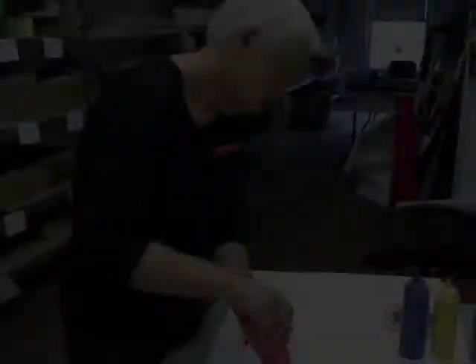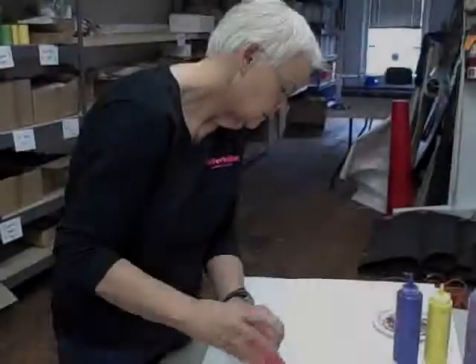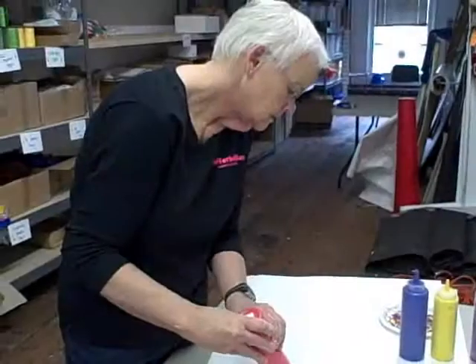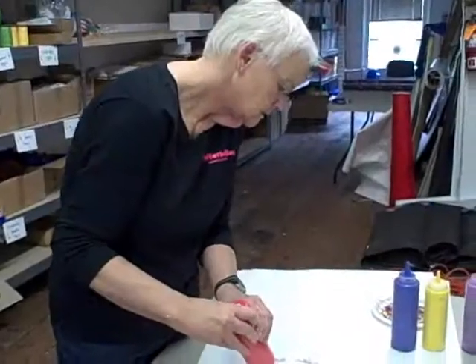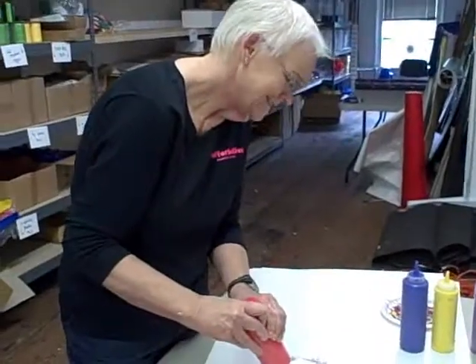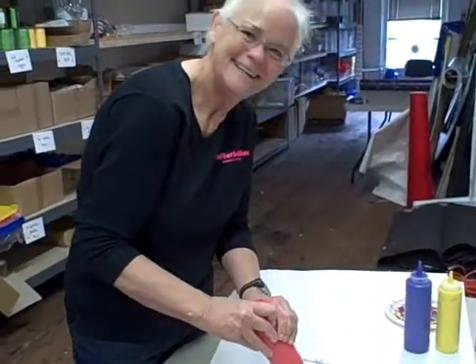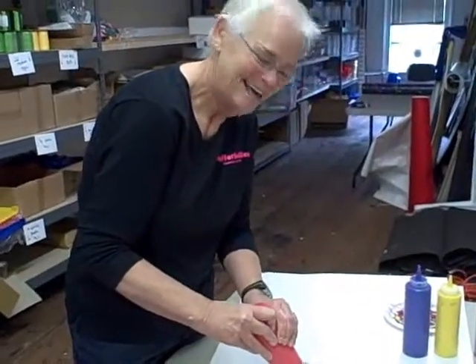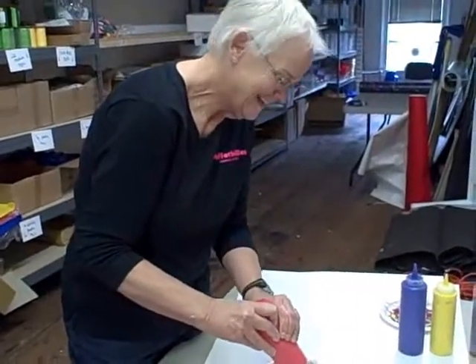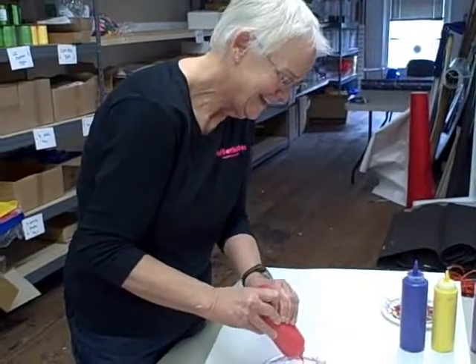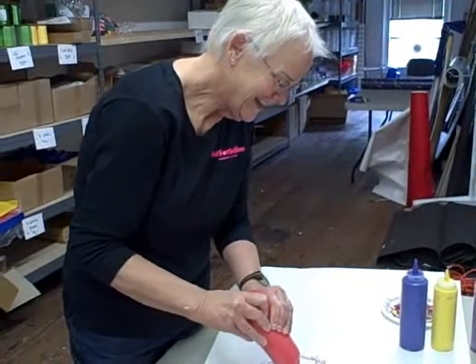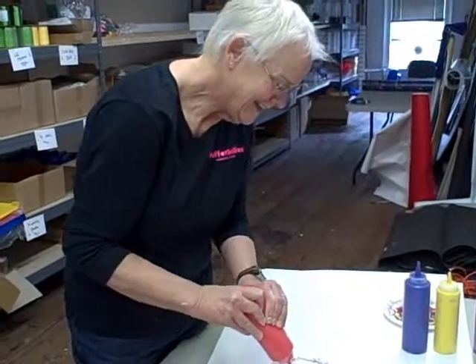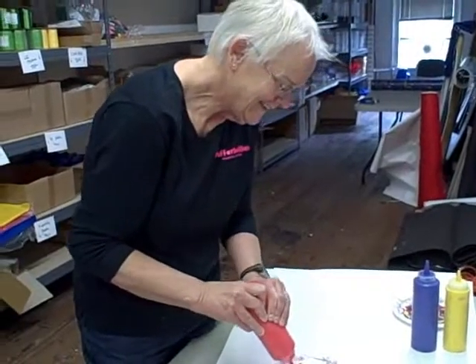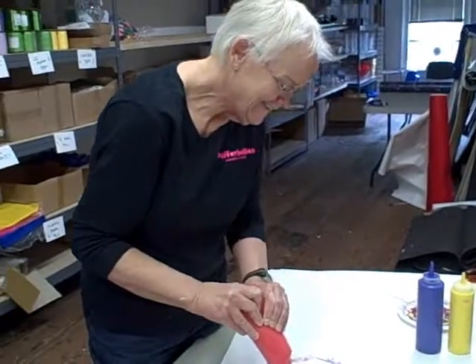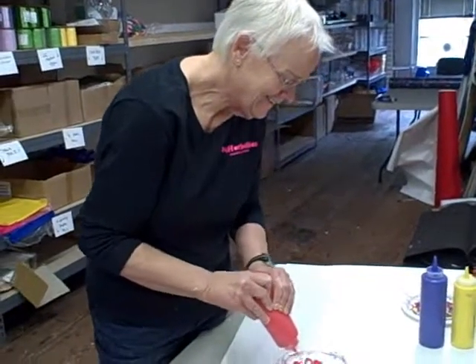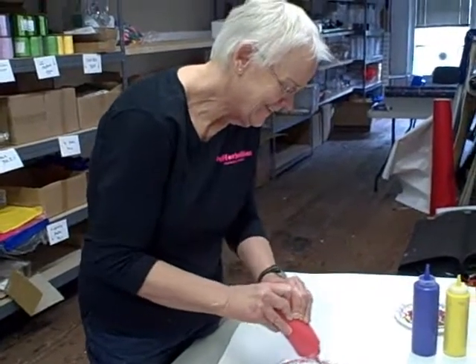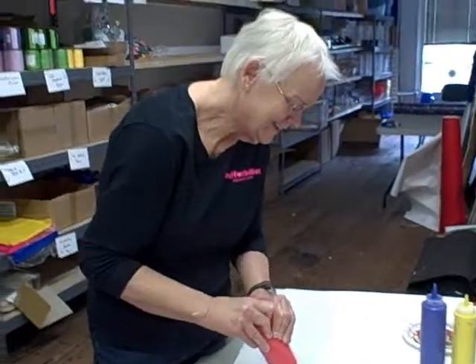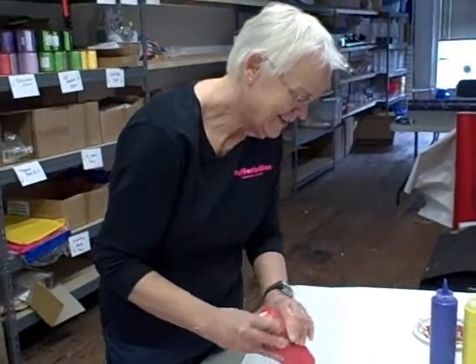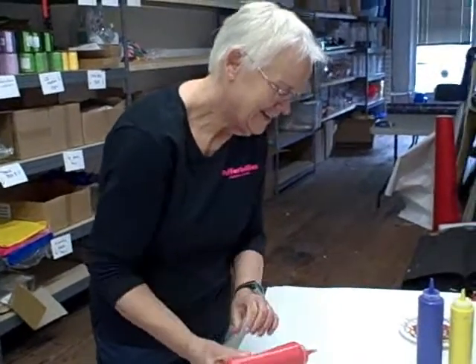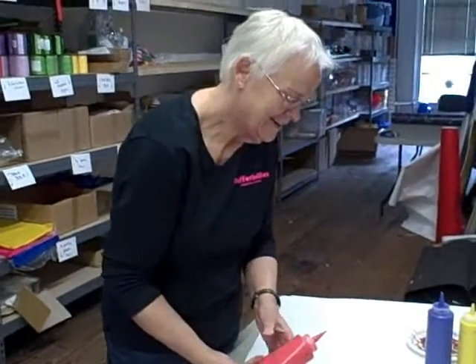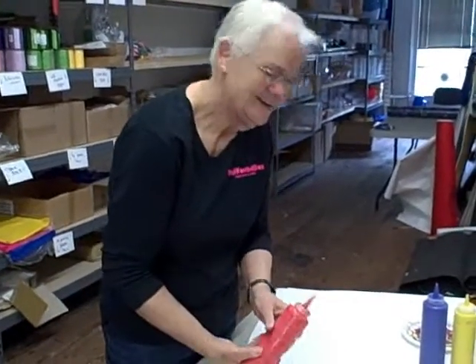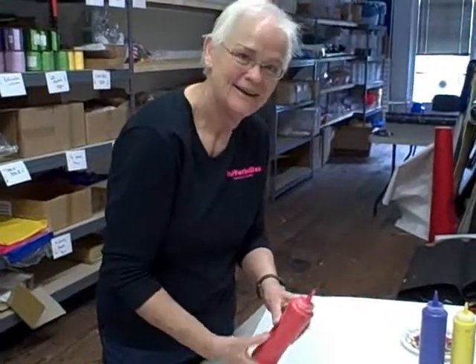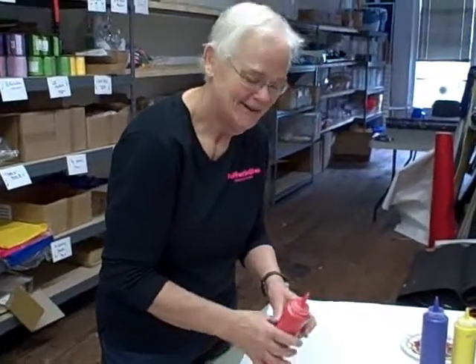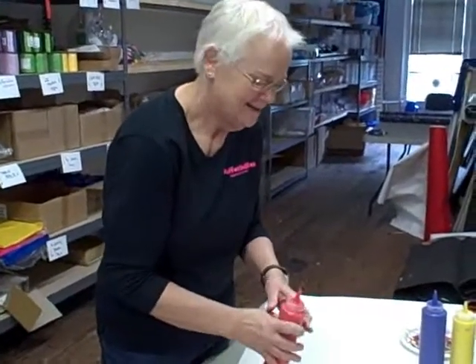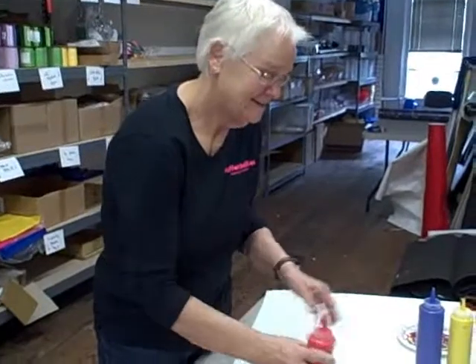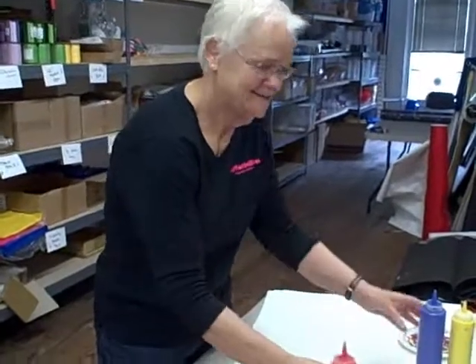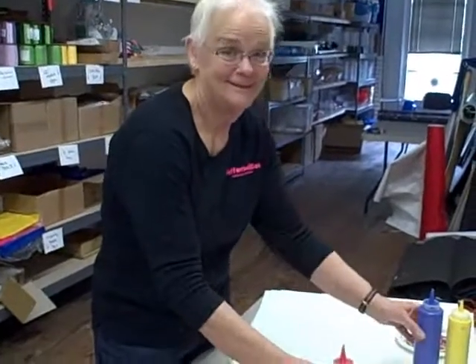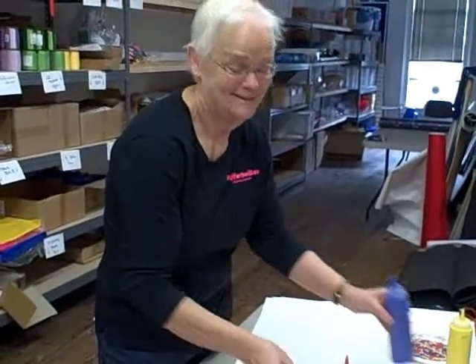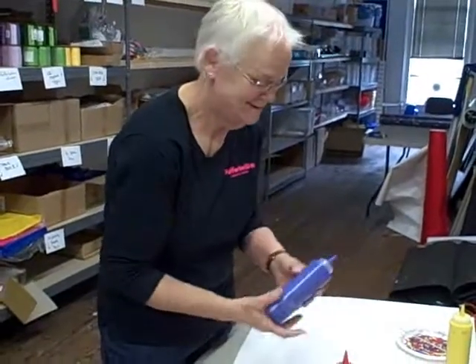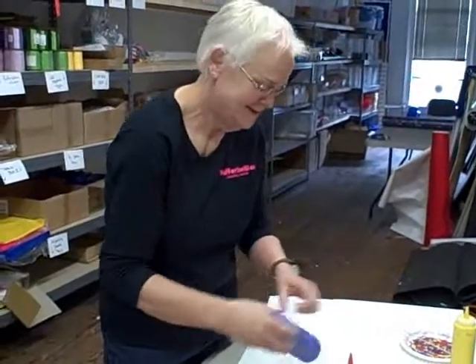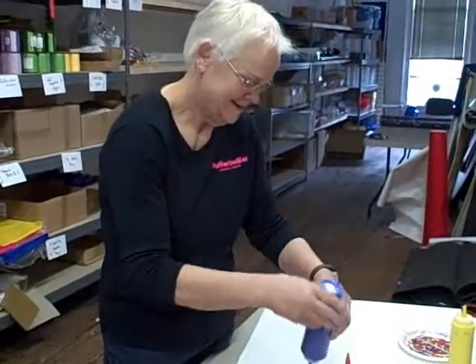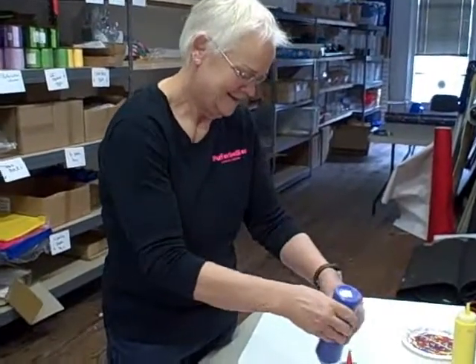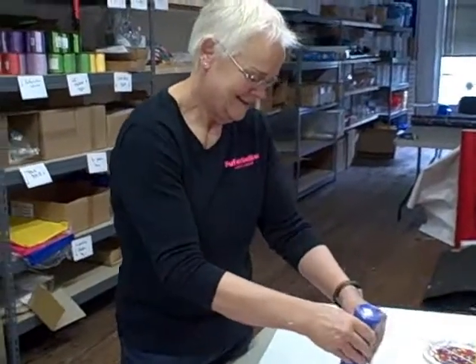Hello, welcome back to Puffer Bellies Toys and Books in downtown Stanton. You are getting a never-before-seen view of Puffer Bellies — this is our workroom upstairs where Miss Susan is getting ready for Craftronoon today.